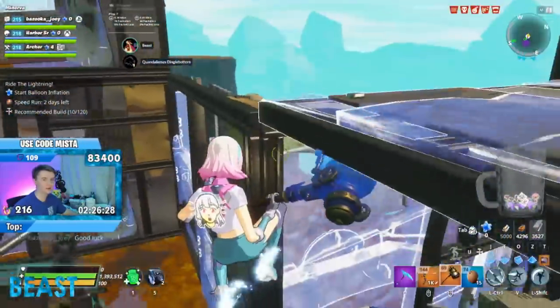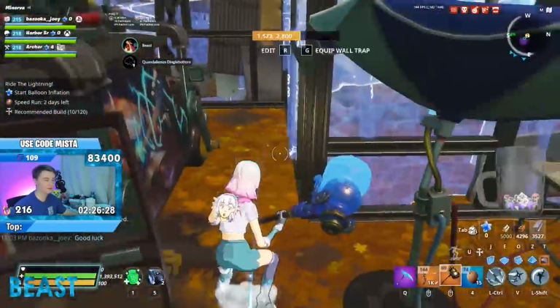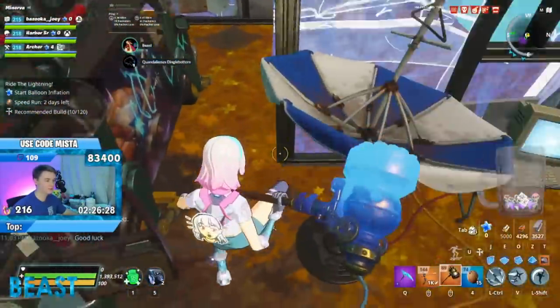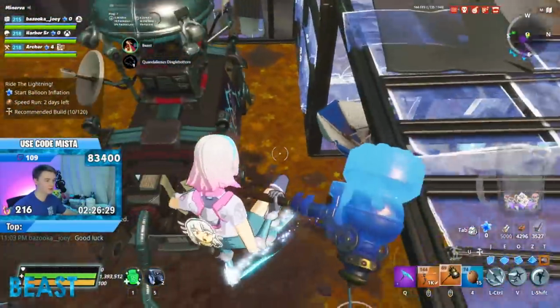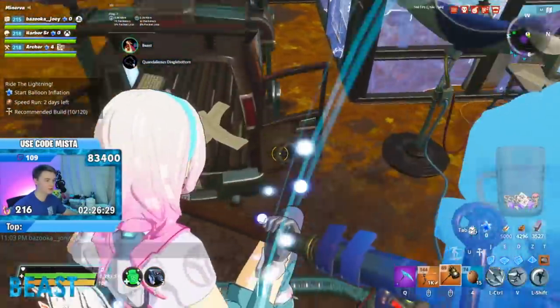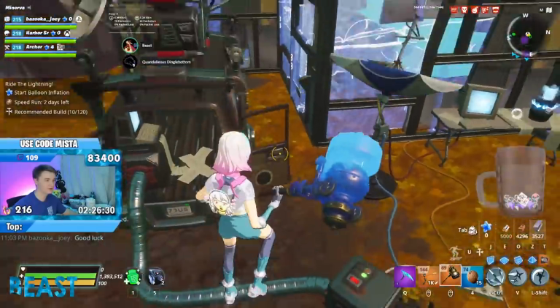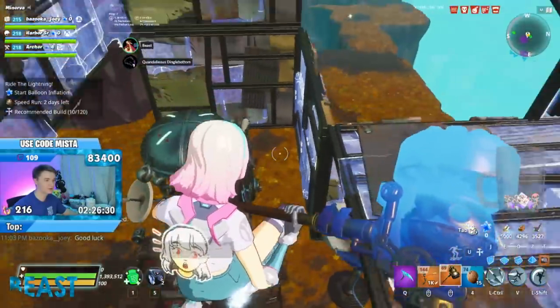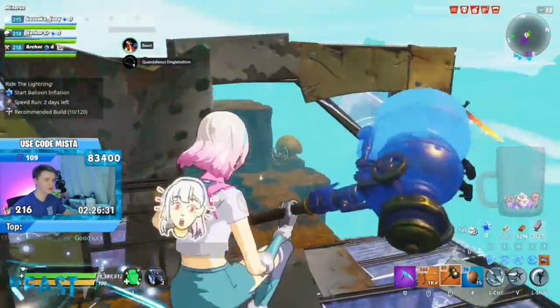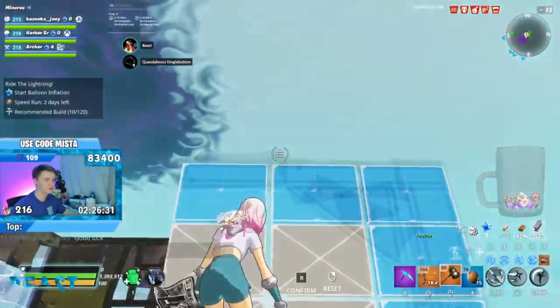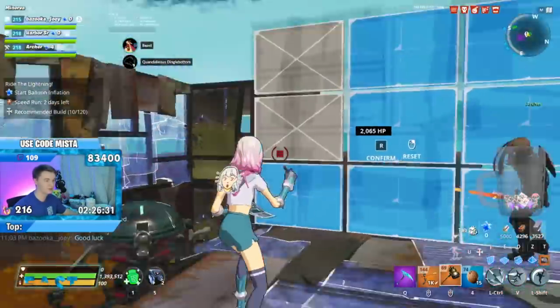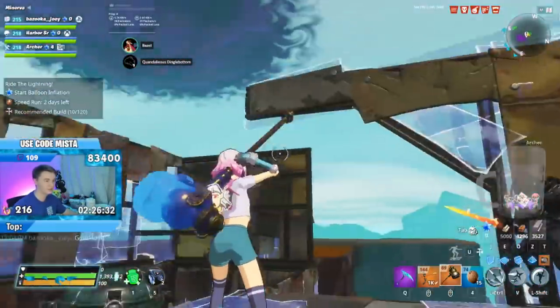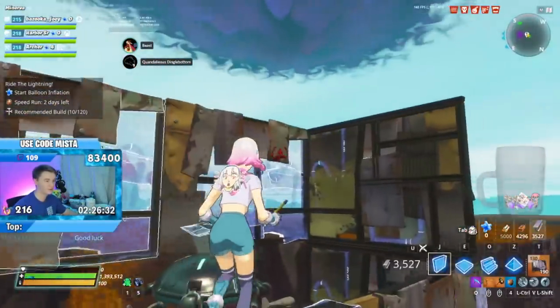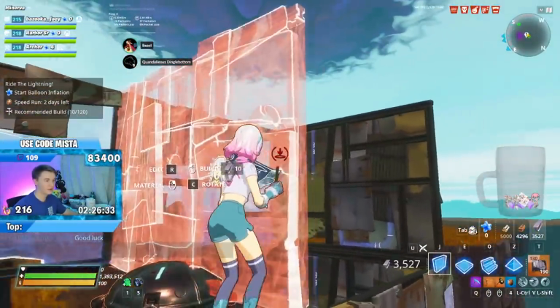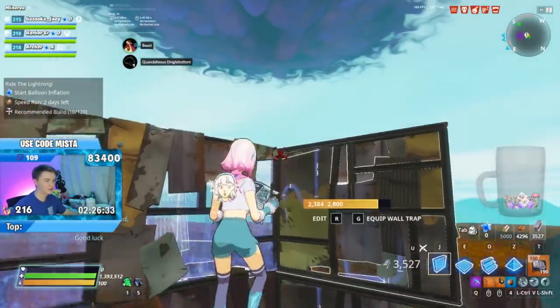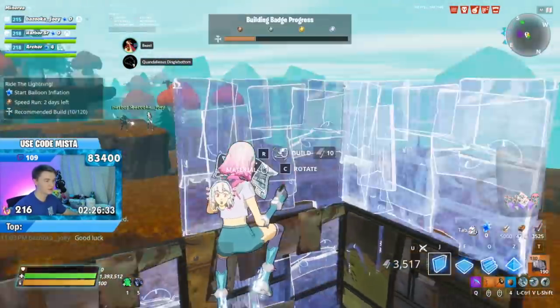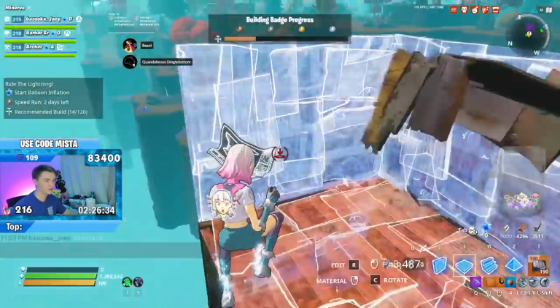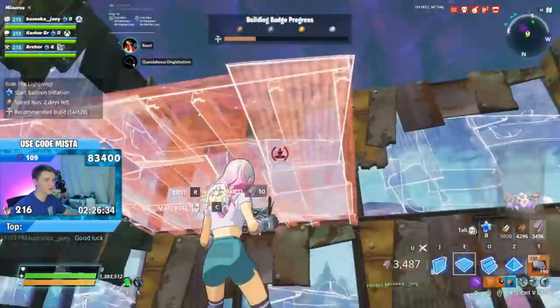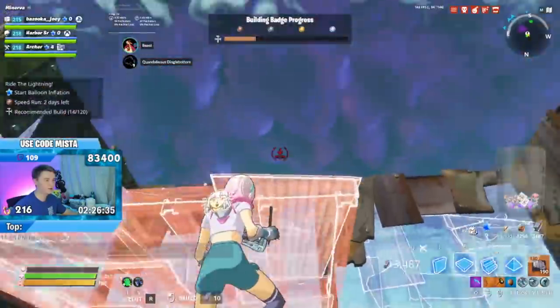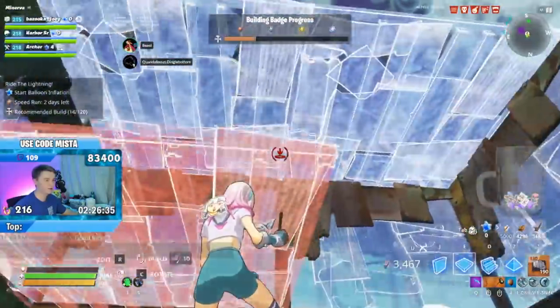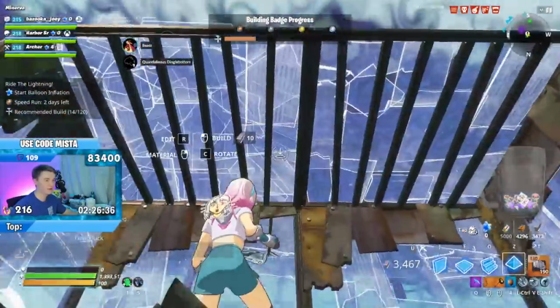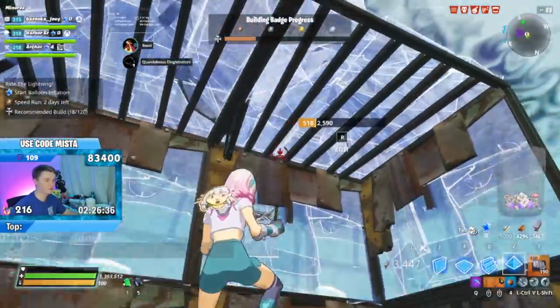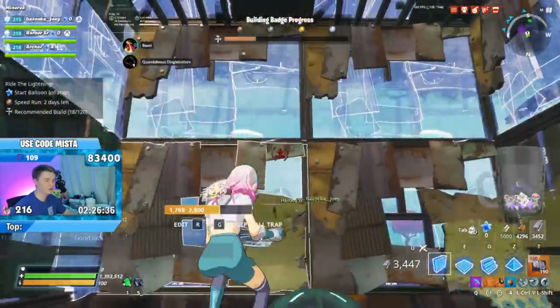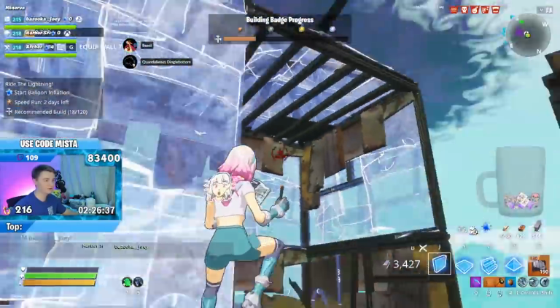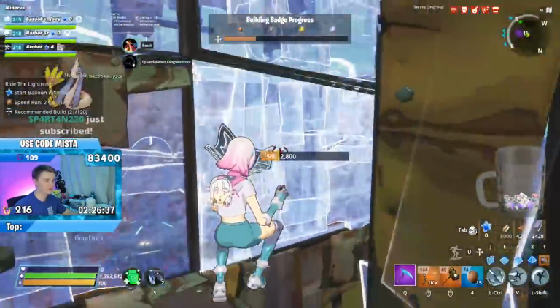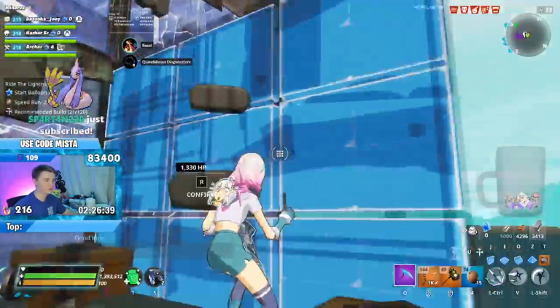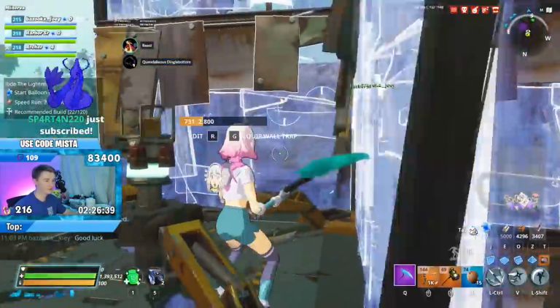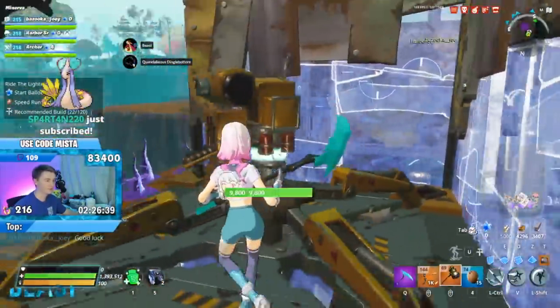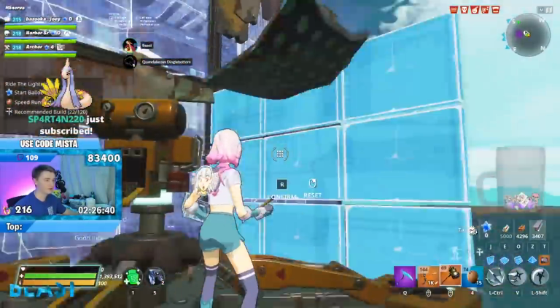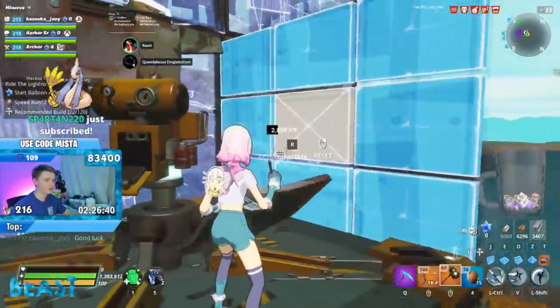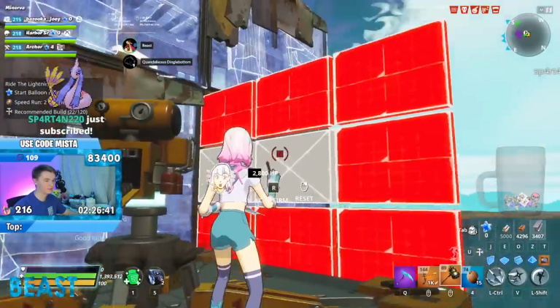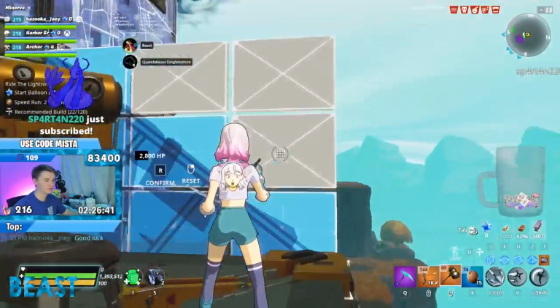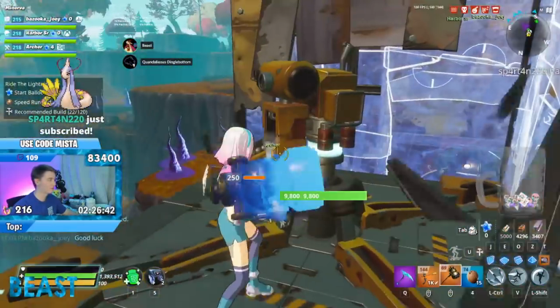If you guys ever want to set up a Ride the Lightning really conveniently, you can kind of hit your head on the ceiling just like that. I built it wrong — oh my goodness. This van is just being so mean. All right, here we go. This is always what I do — I just build it like that, couple like that, couple like that, and then just complete it just like that. You don't need this wall though — this is completely unnecessary.